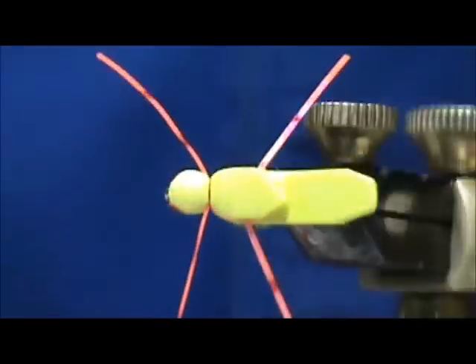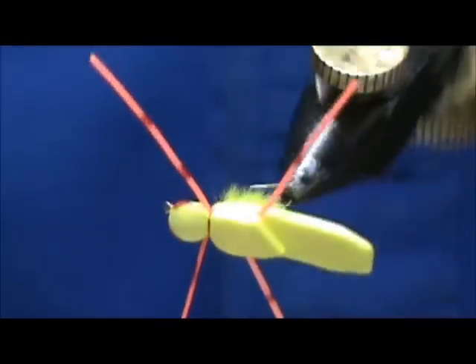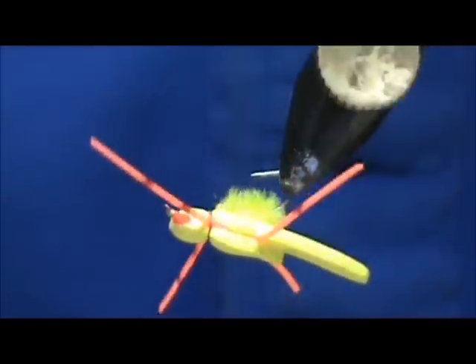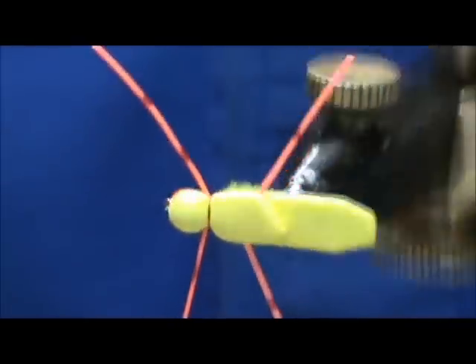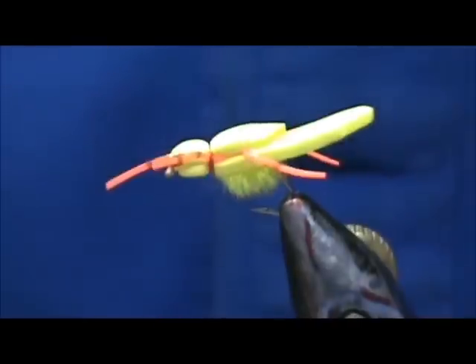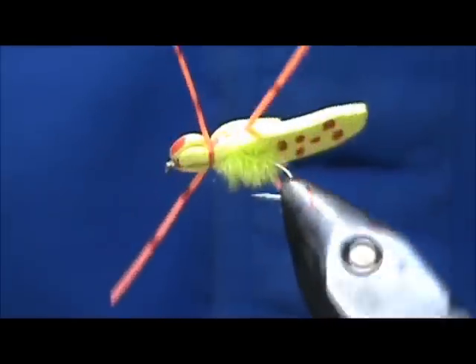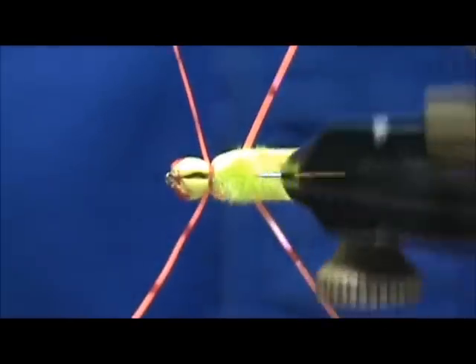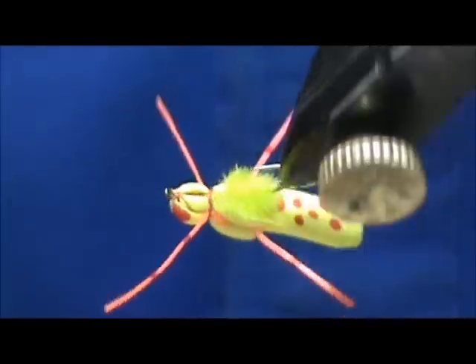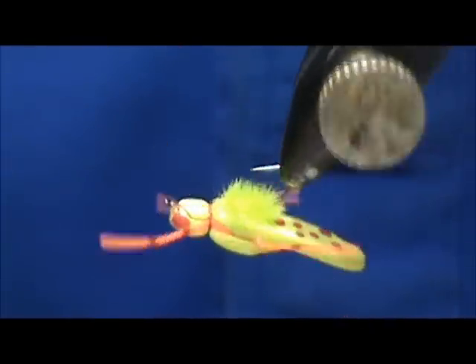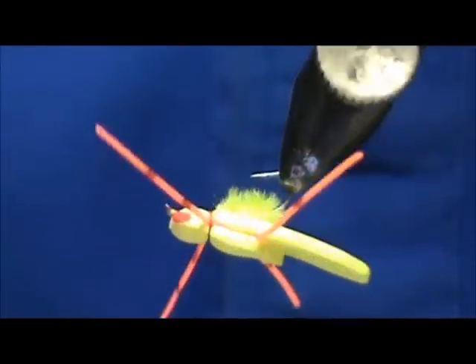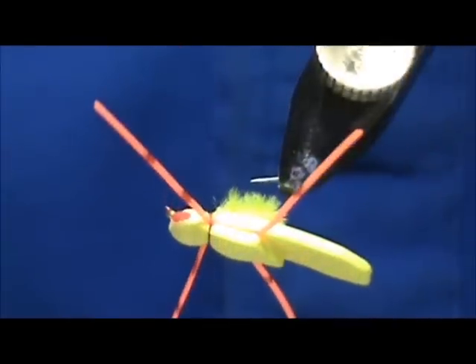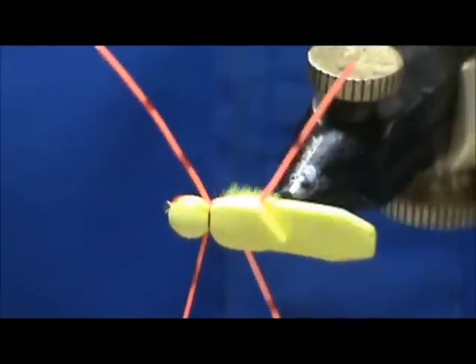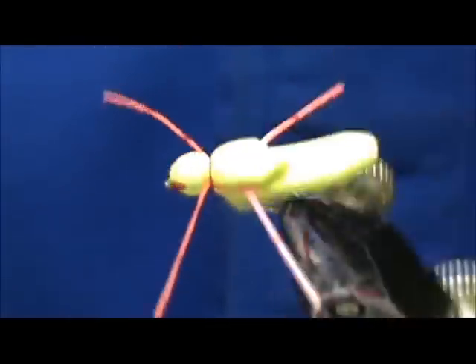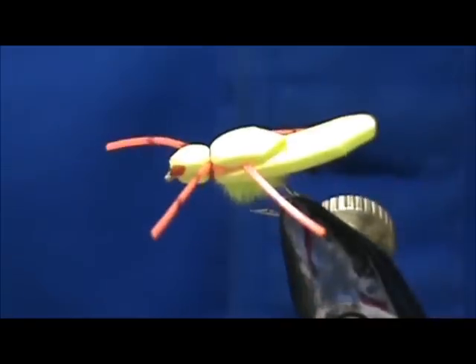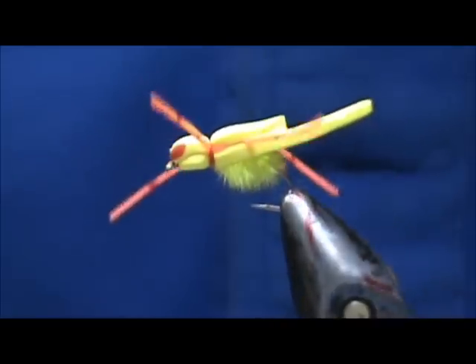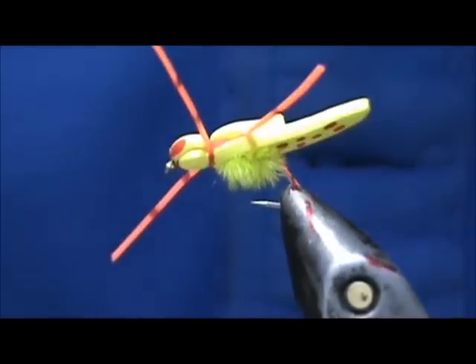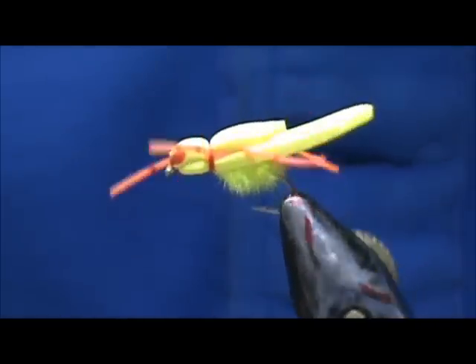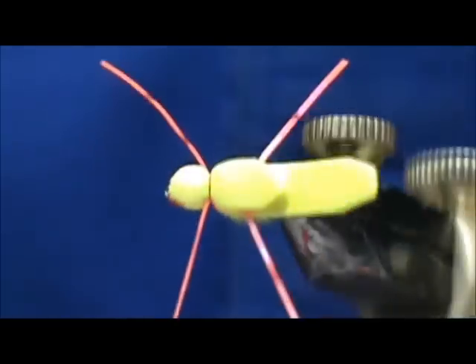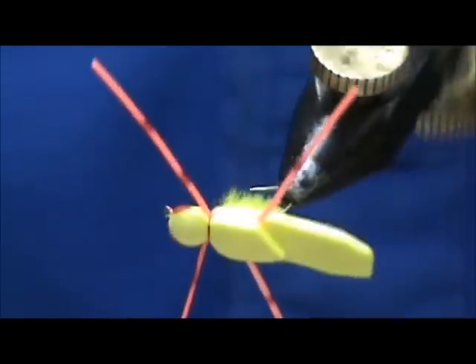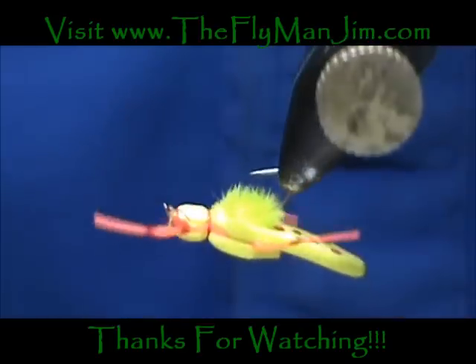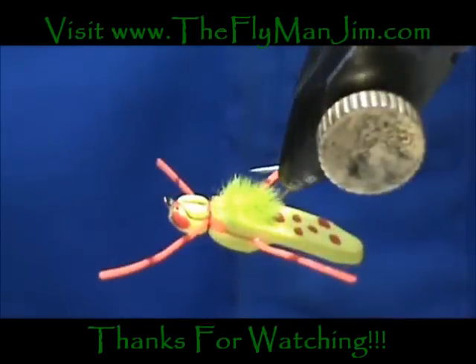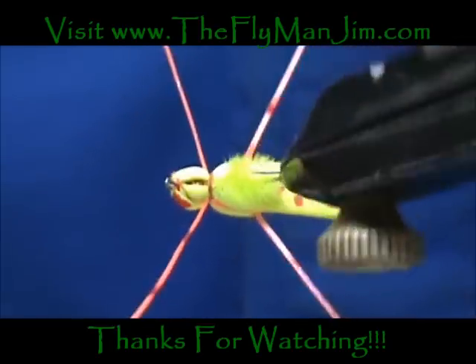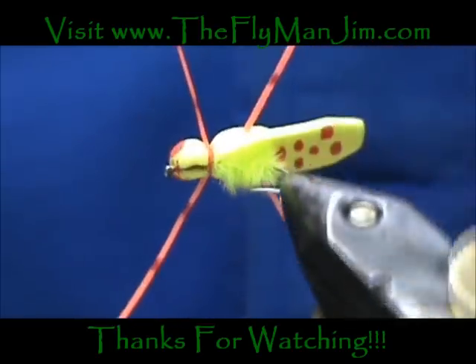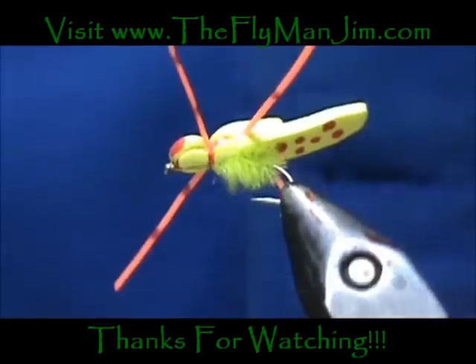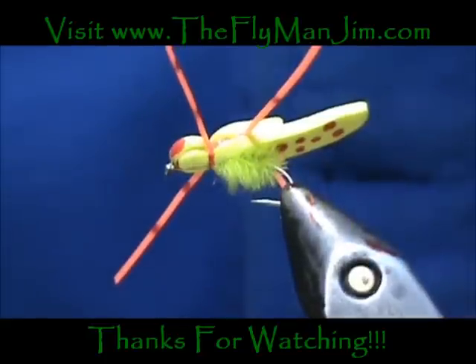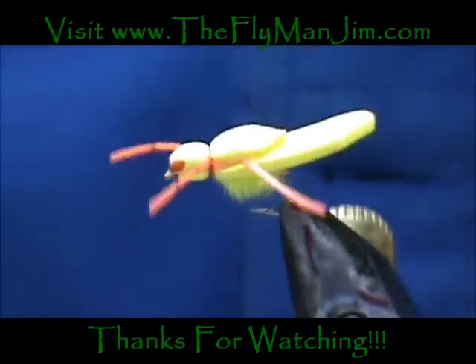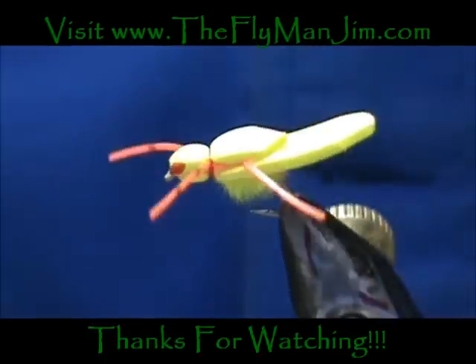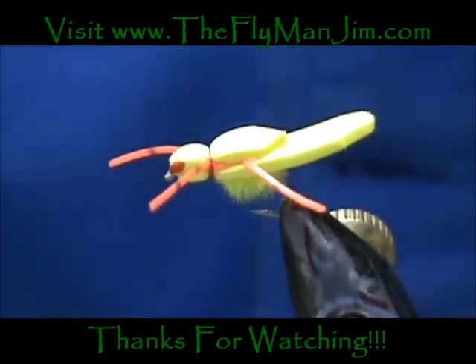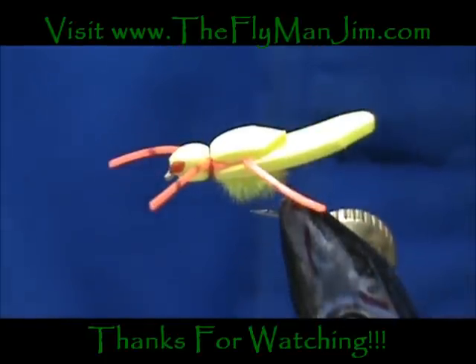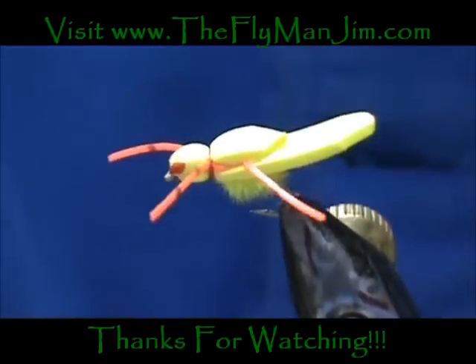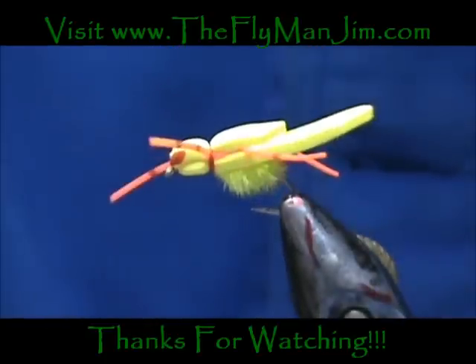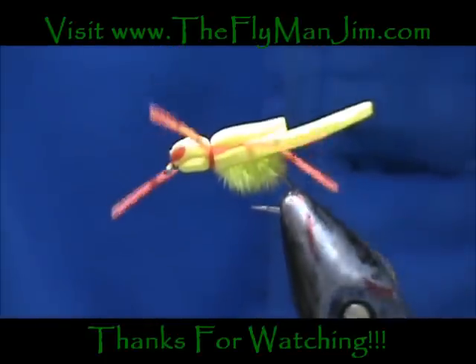And here we have a Schmotzer Spider. Hope that you learned something from this video. Please subscribe to my channel, refer me to your friends, leave comments, questions, and suggestions — and most of all, thank you very much for watching.